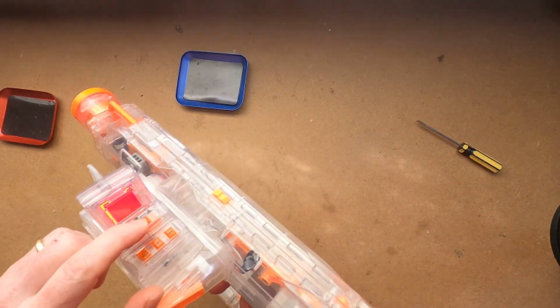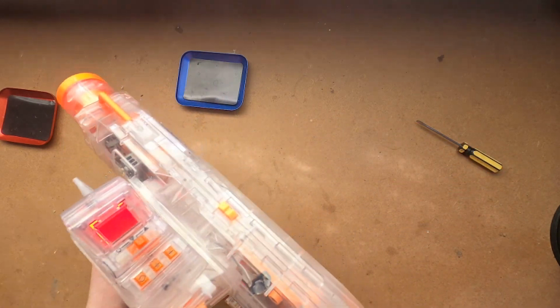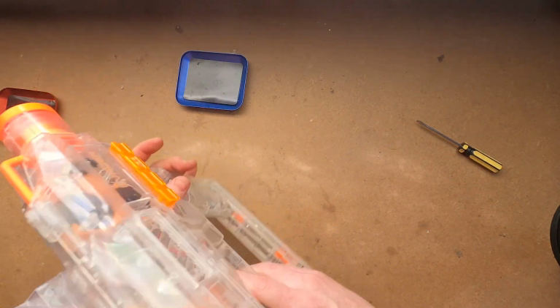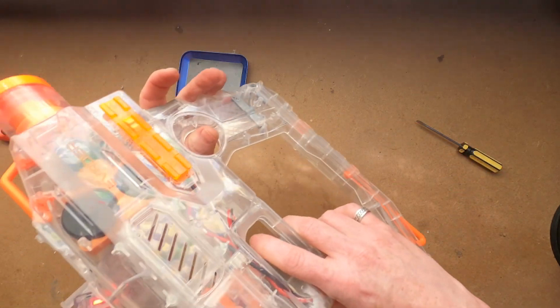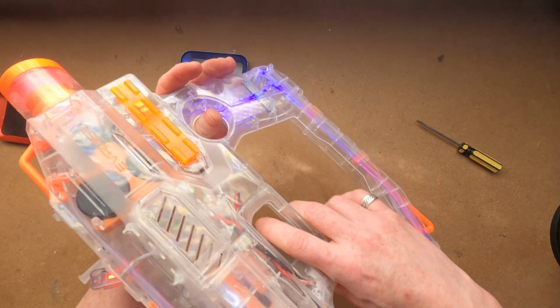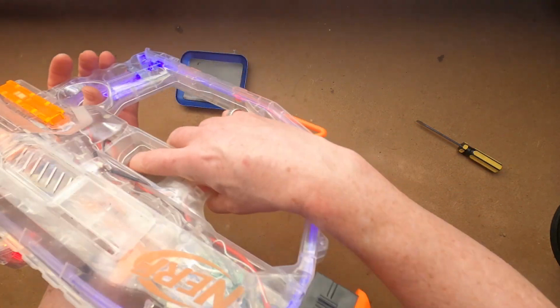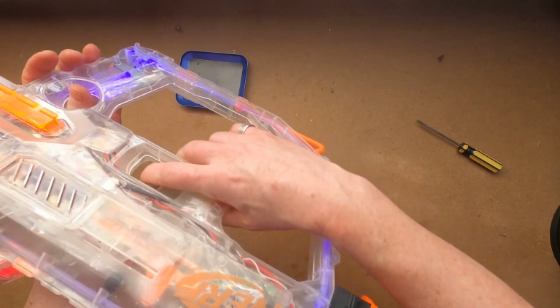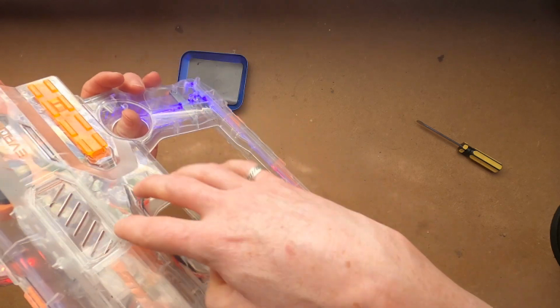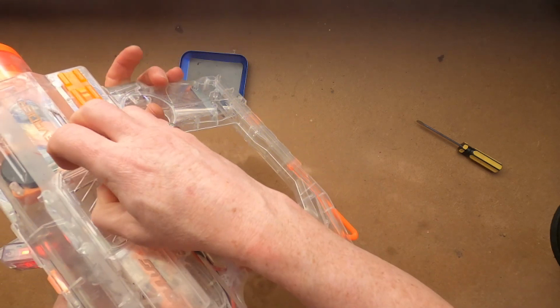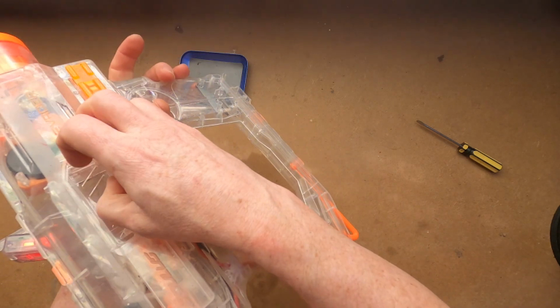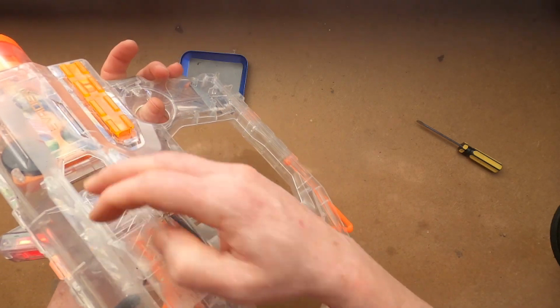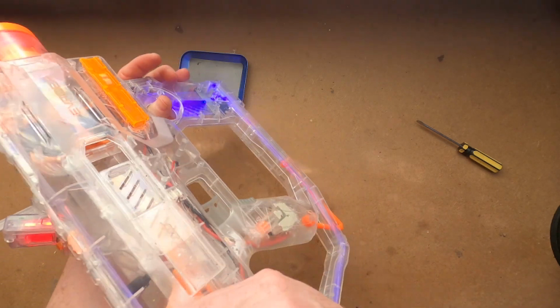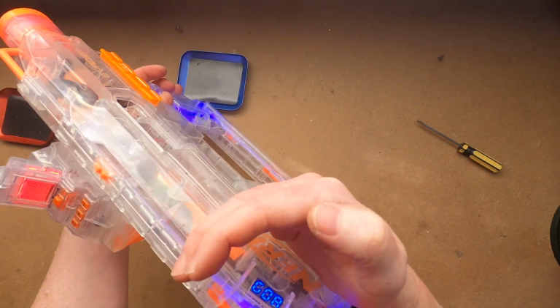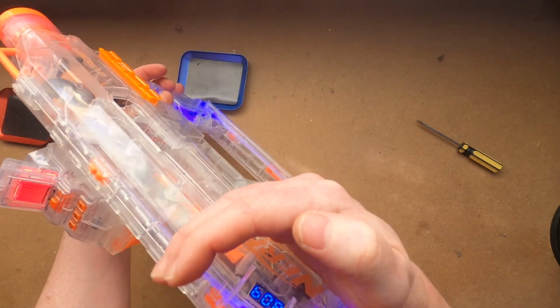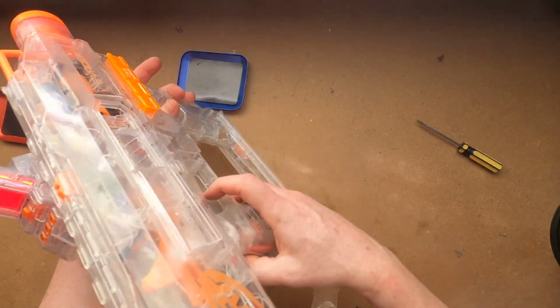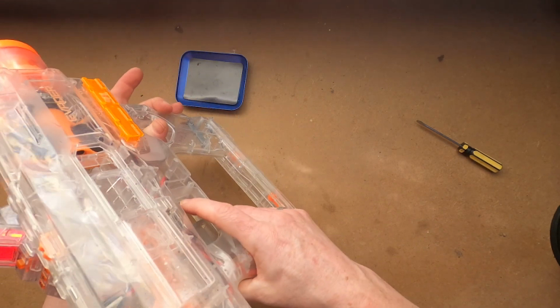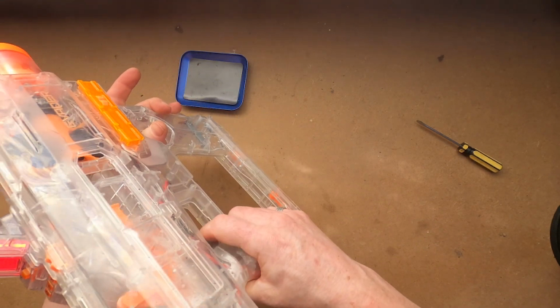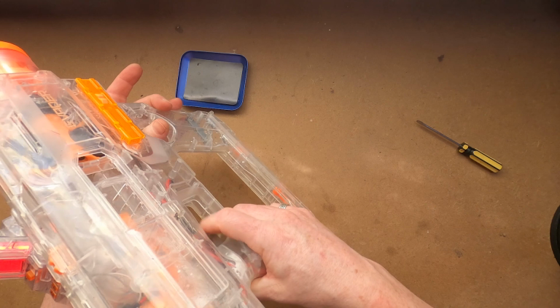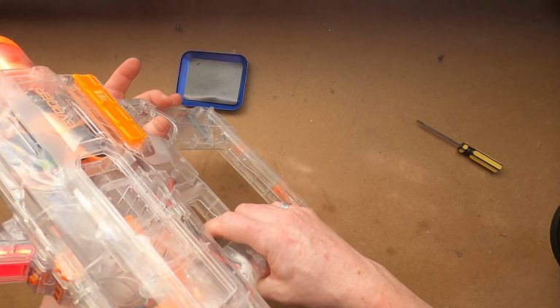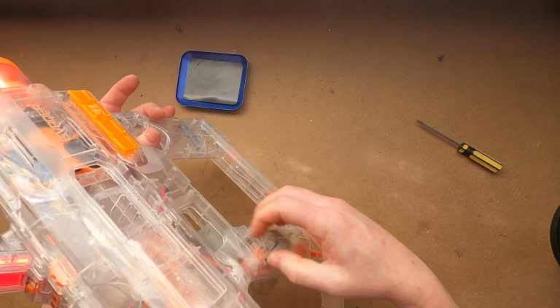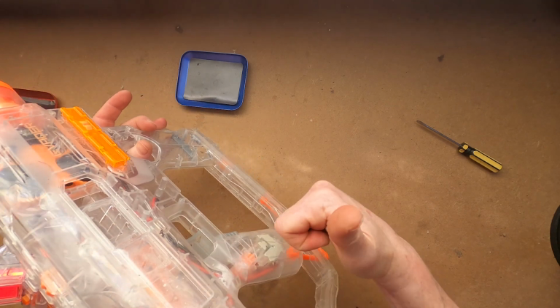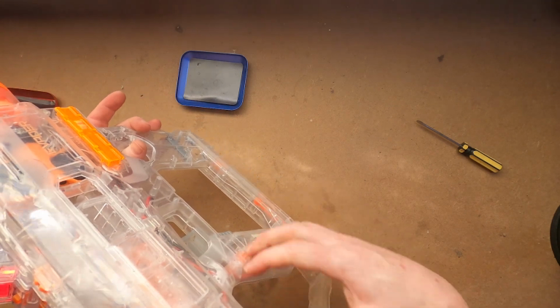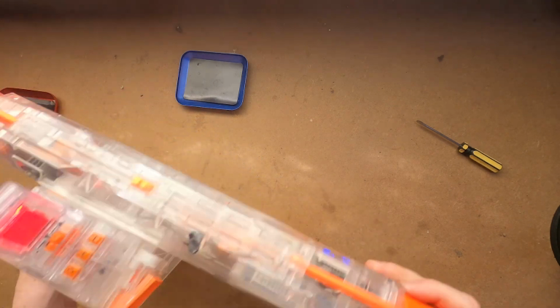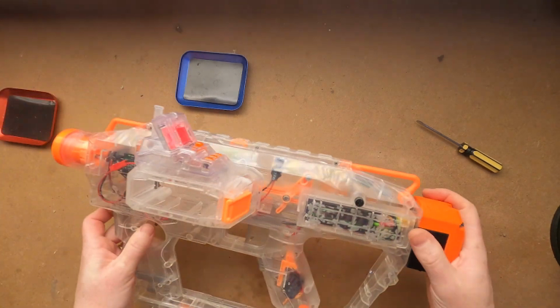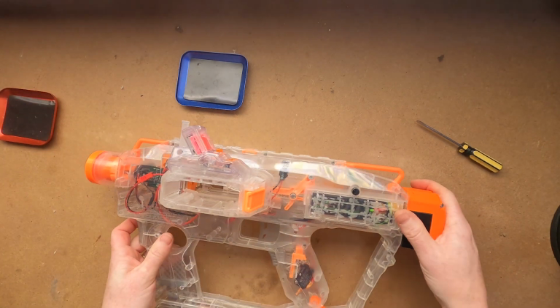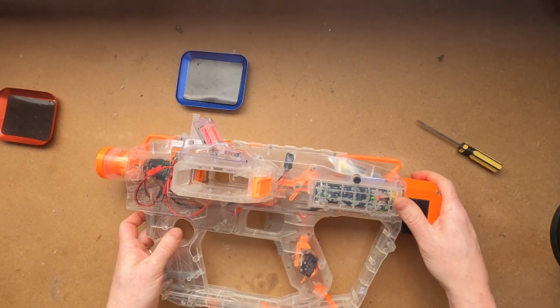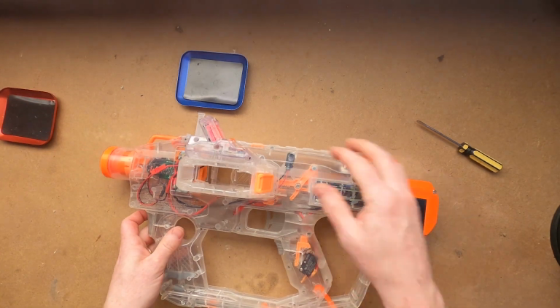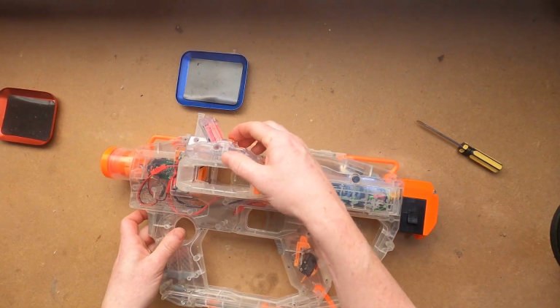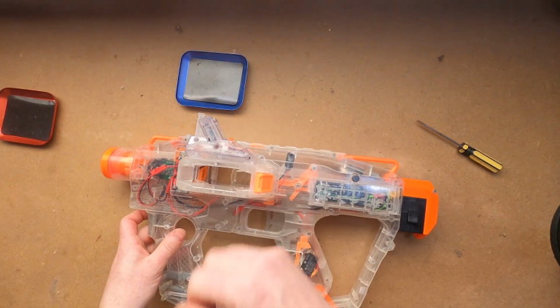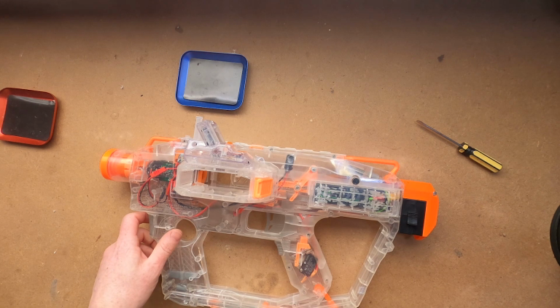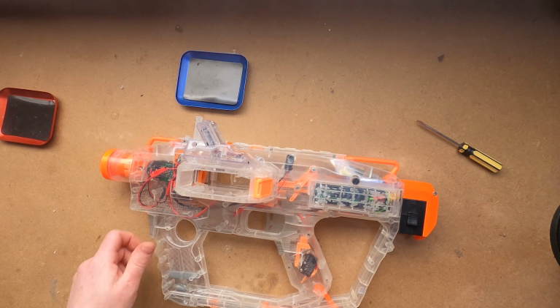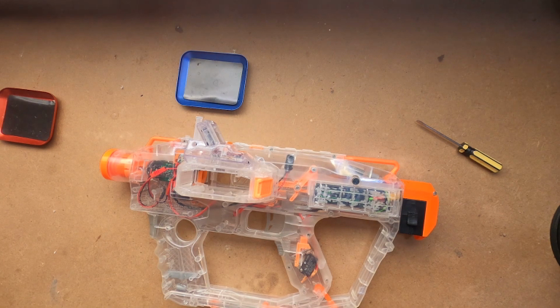And there we go! The chrono barrel works, the LEDs work, the voltmeter works enabled by the jam door. And most important of all, the flywheels work.